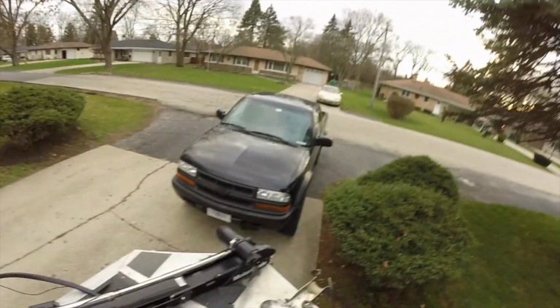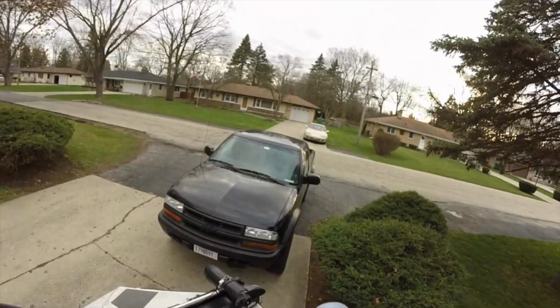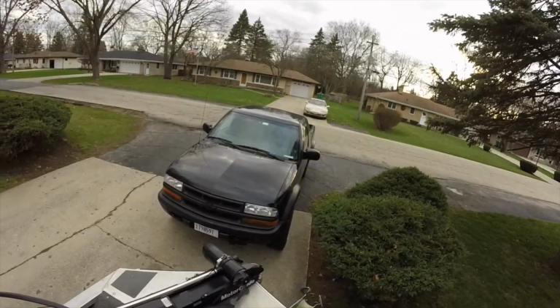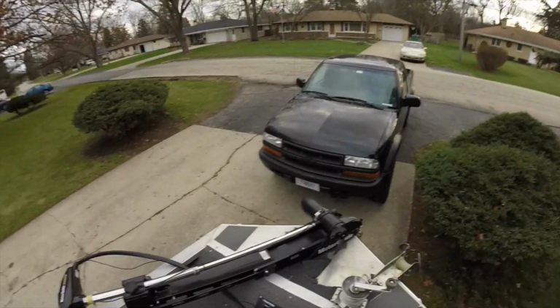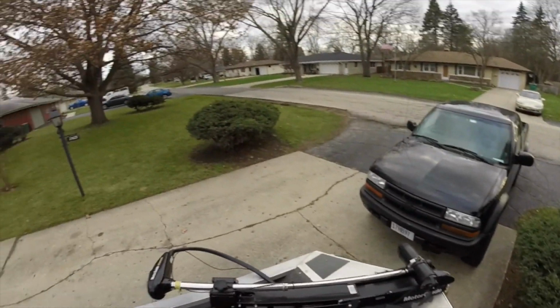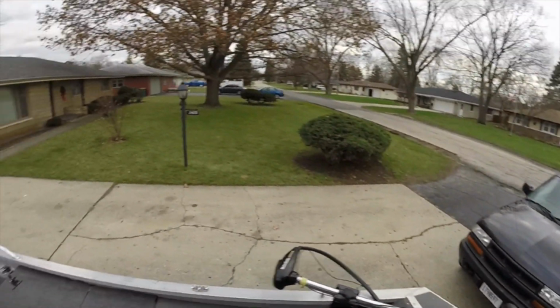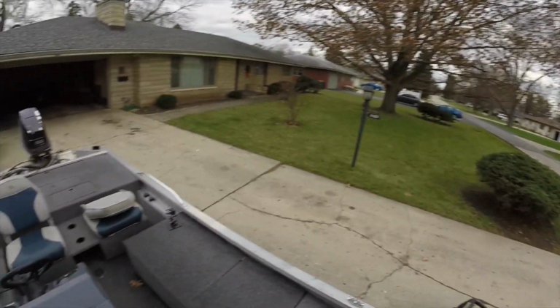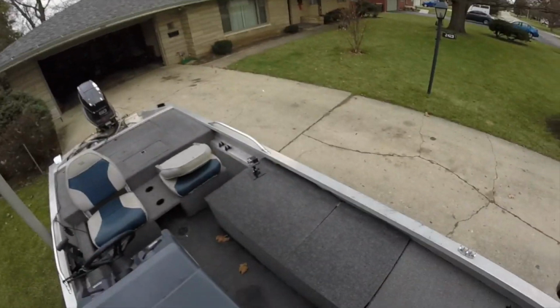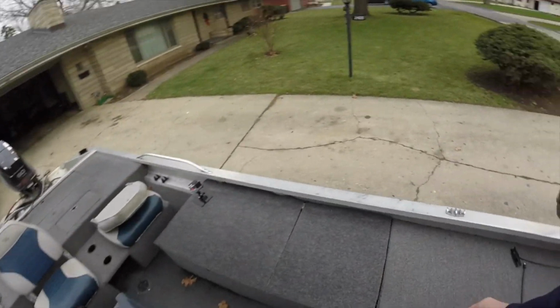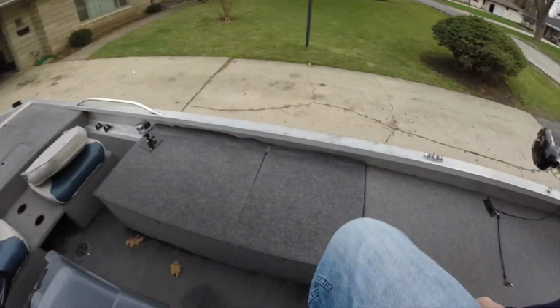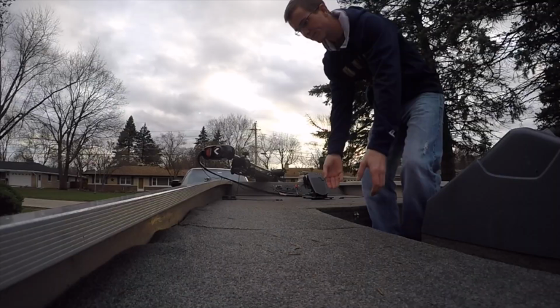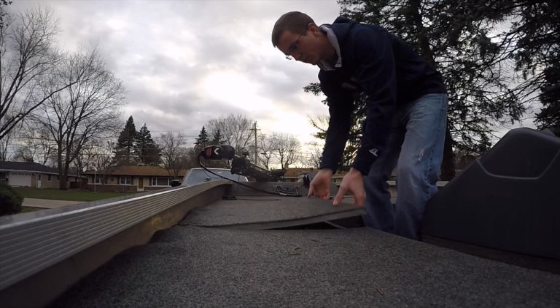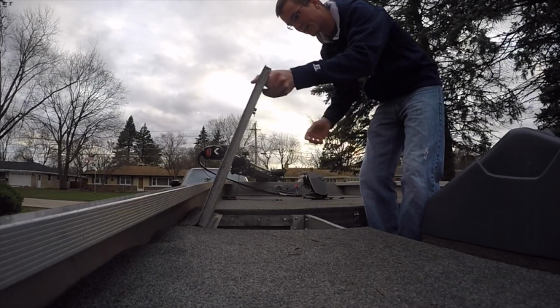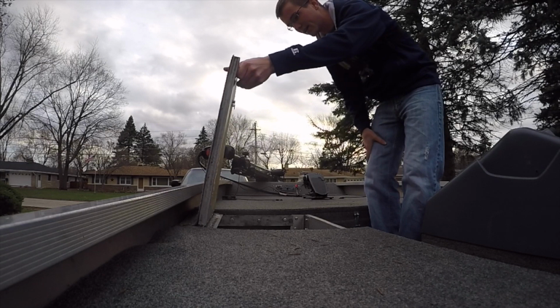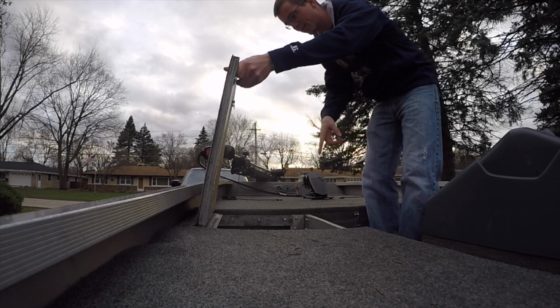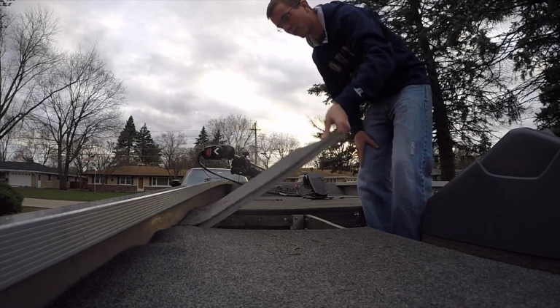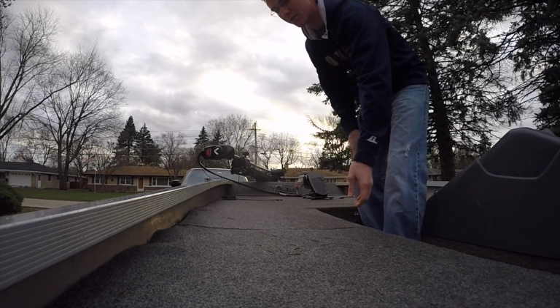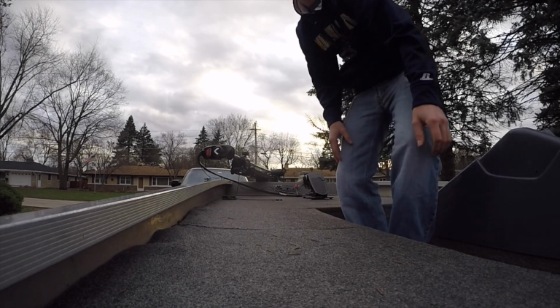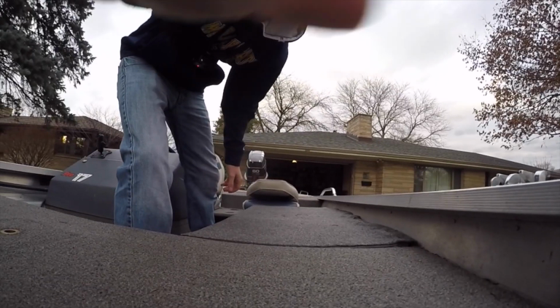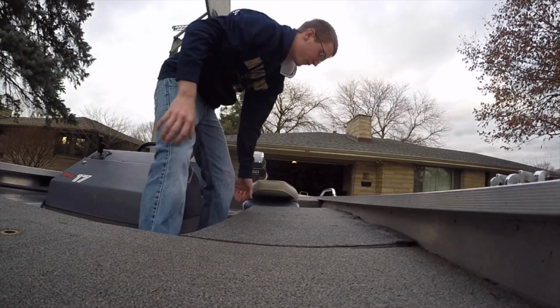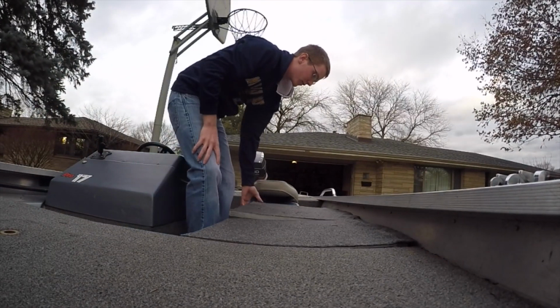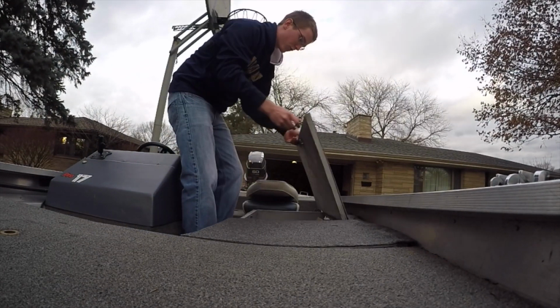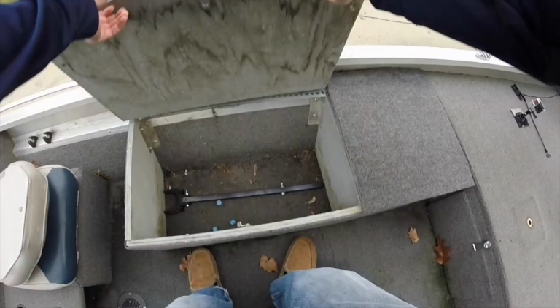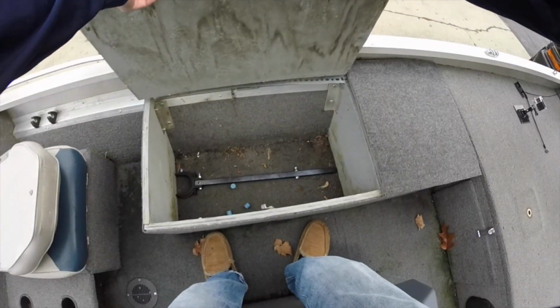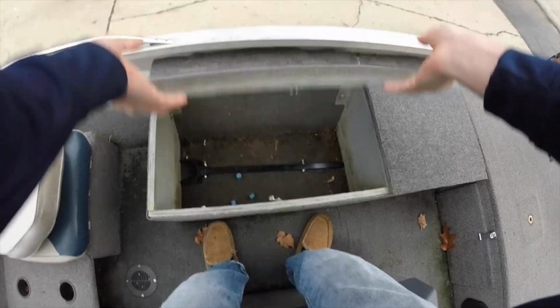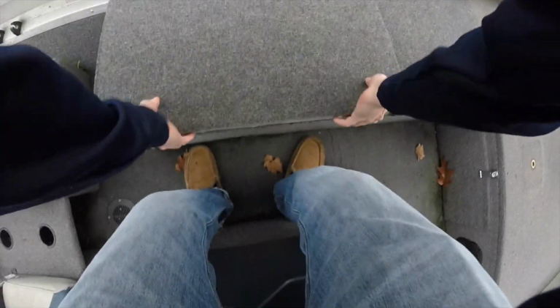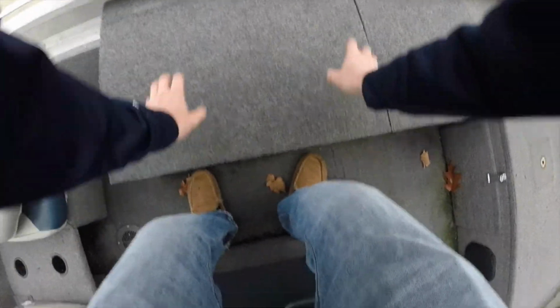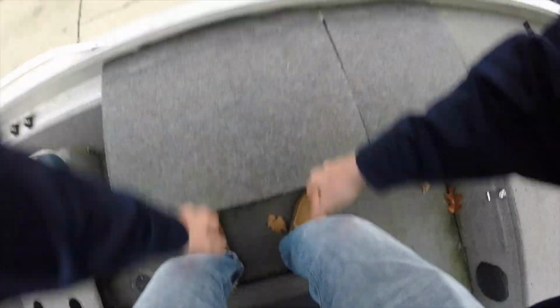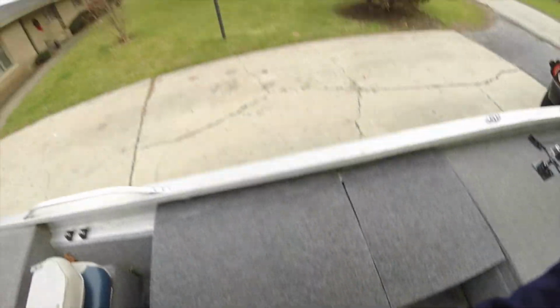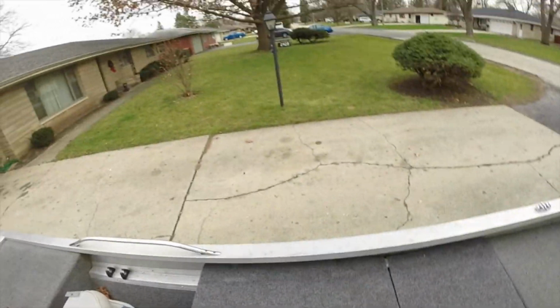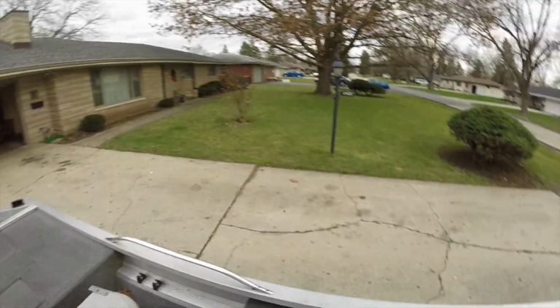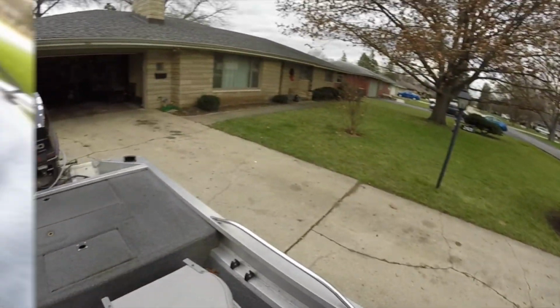I have an anchor on here, don't use that too much. Me and my dad actually built this right here — we extended the deck, just have an extra storage compartment there. We have an extra storage compartment right here as well. It fits 3,700 boxes and all that good stuff.